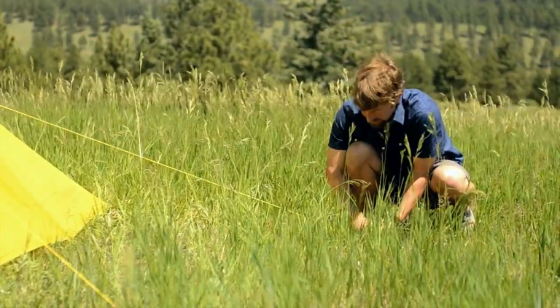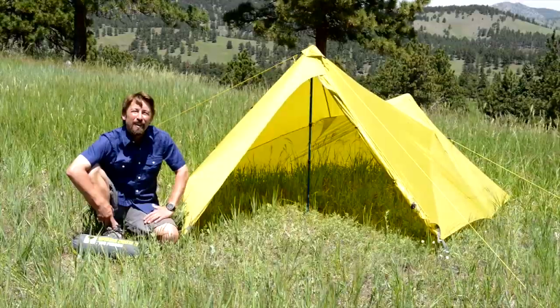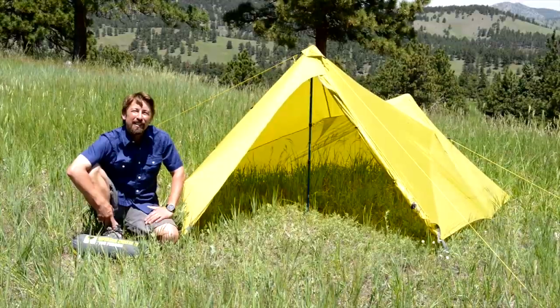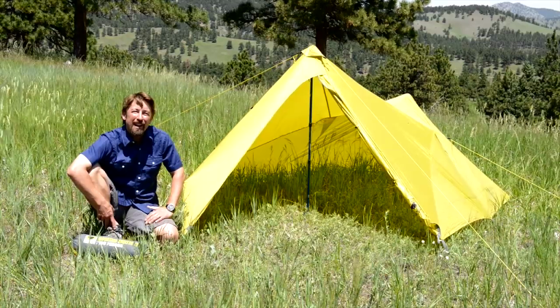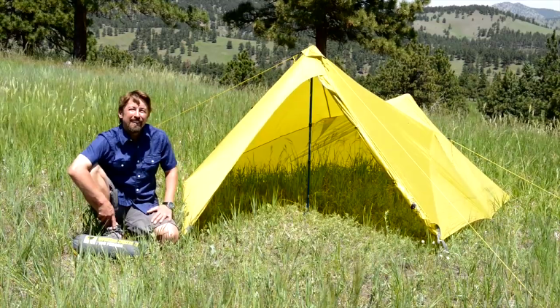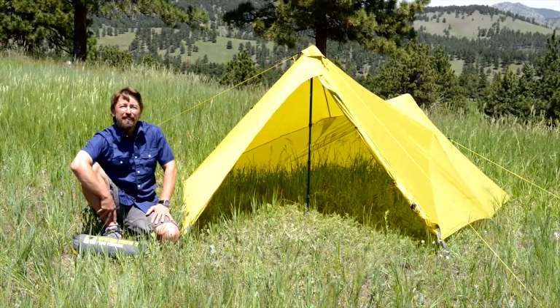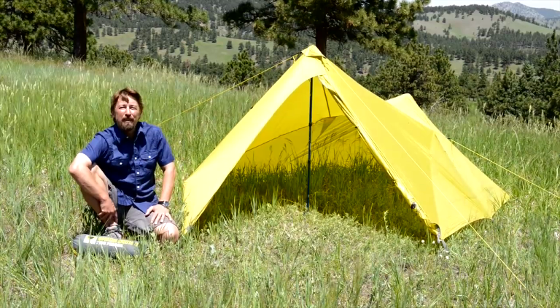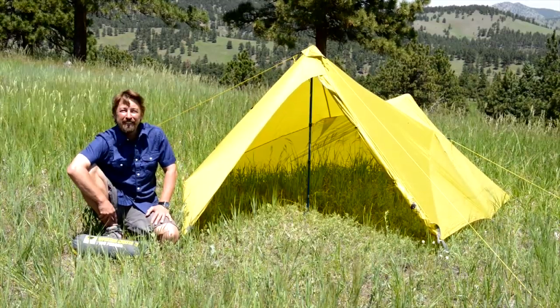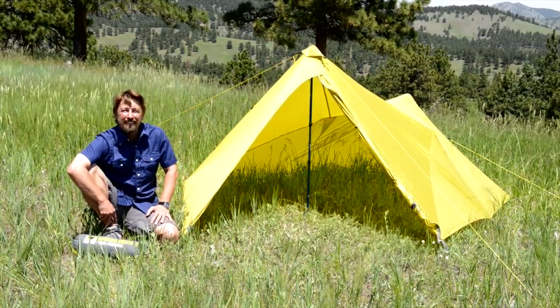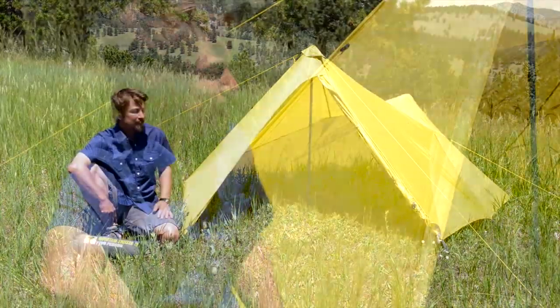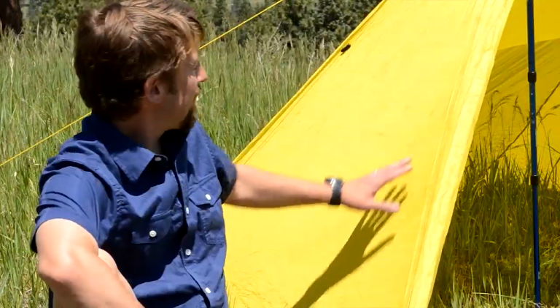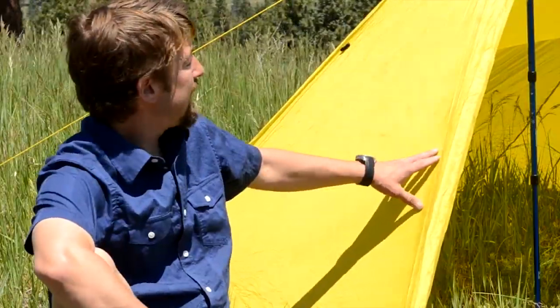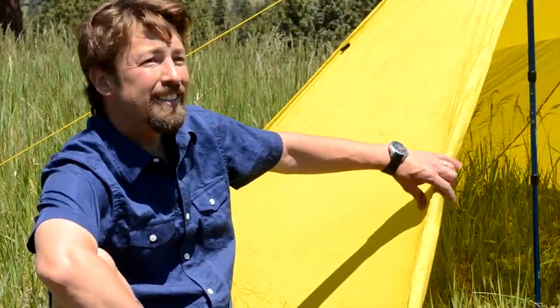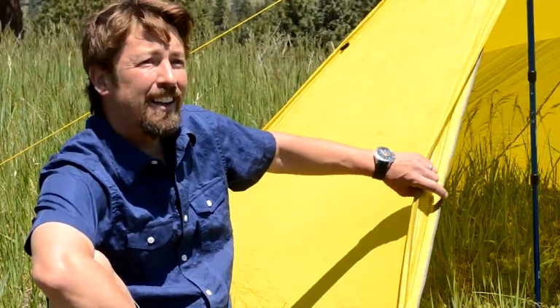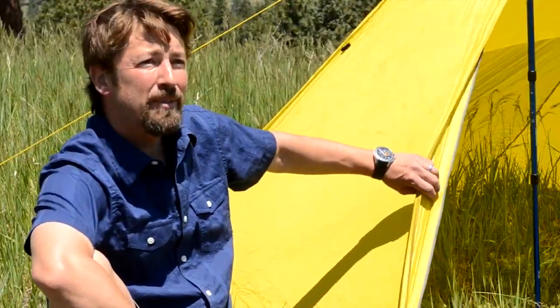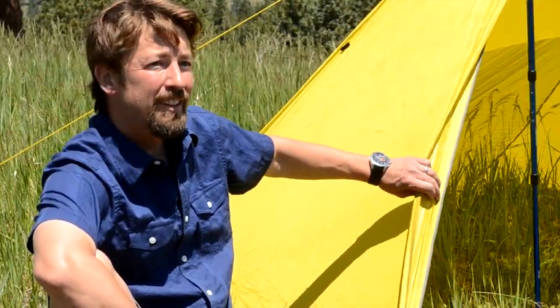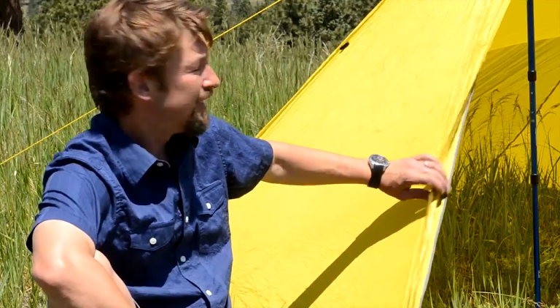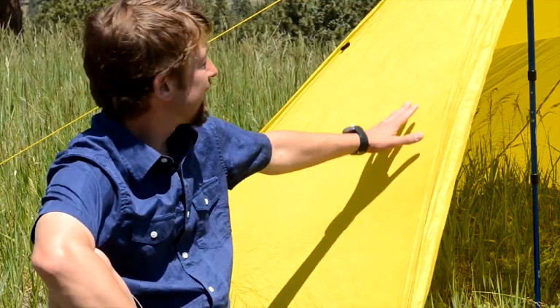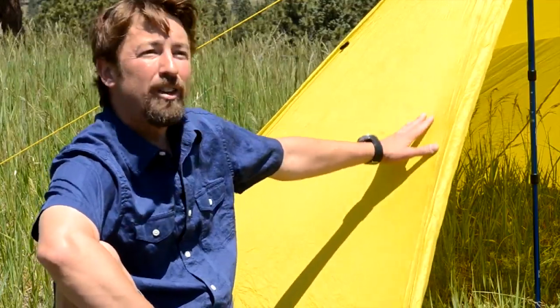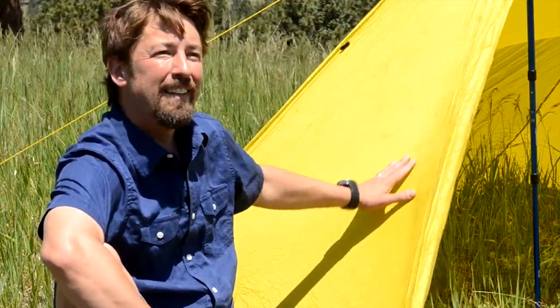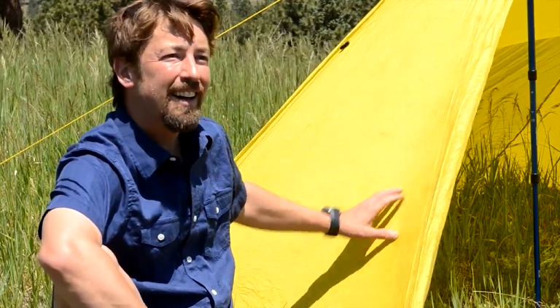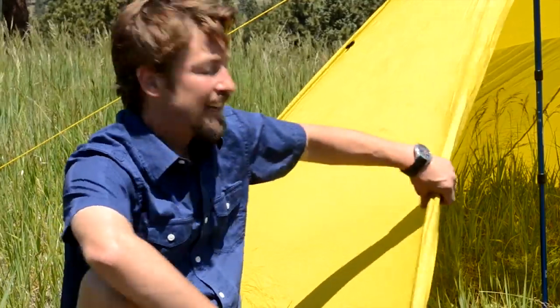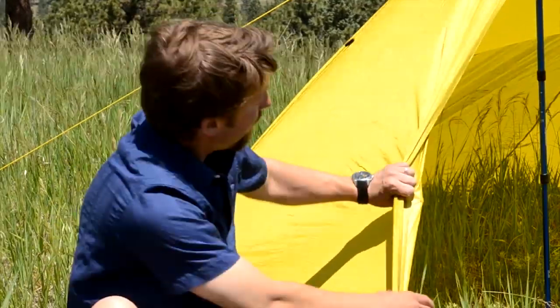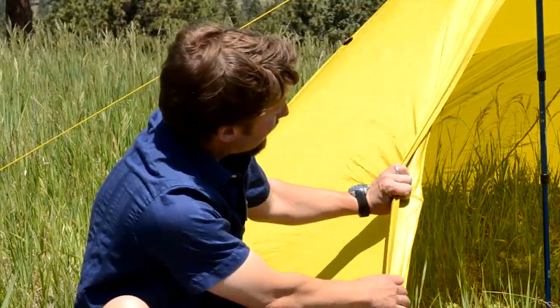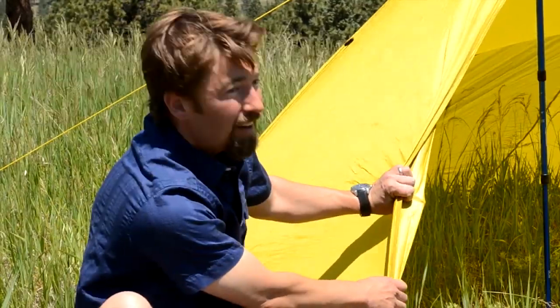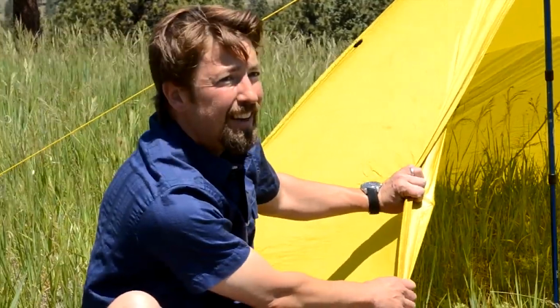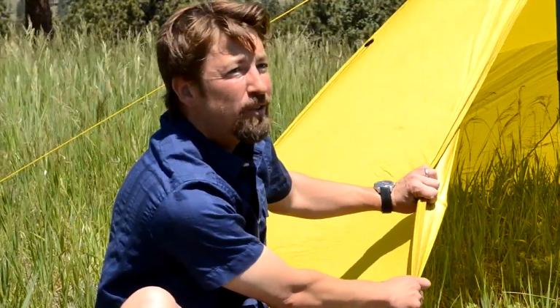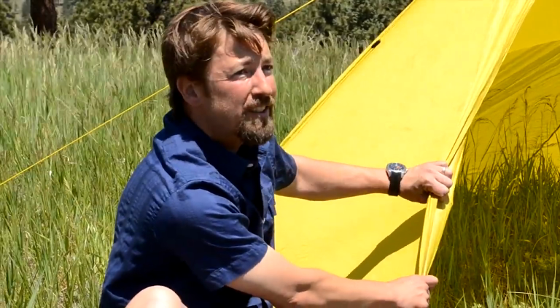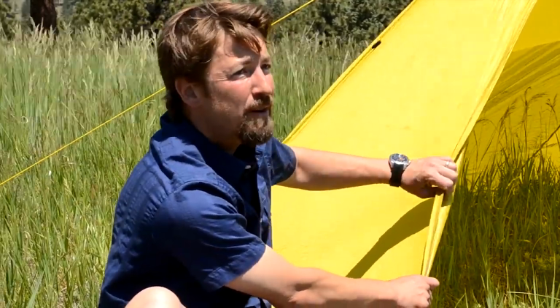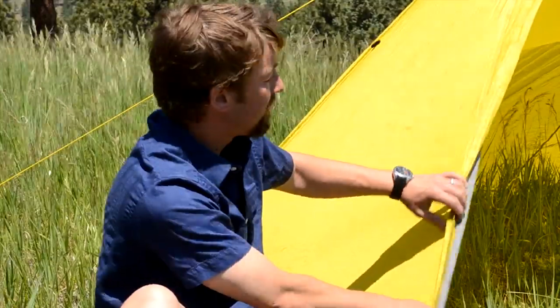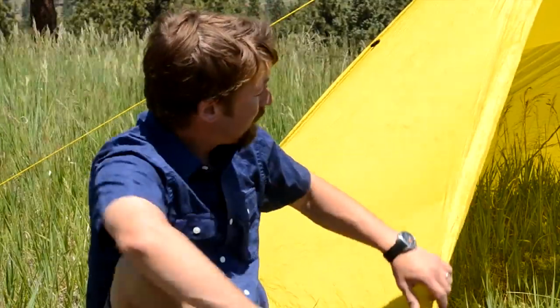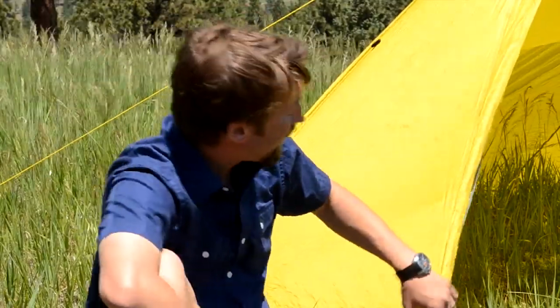Okay, we're all set up now. The Mountainsmith Mountain Shelter LT. We've got 40D sil-nylon ripstop material, silicone coating on the outside, and a polyurethane coating on the inside. It's great for shedding rainwater and keeping you dry.